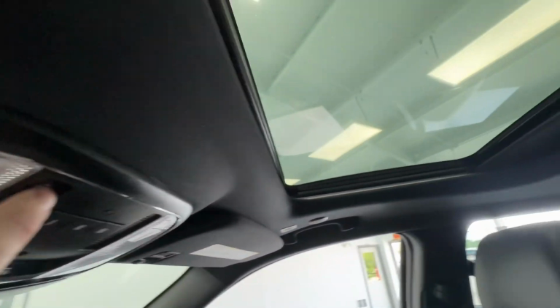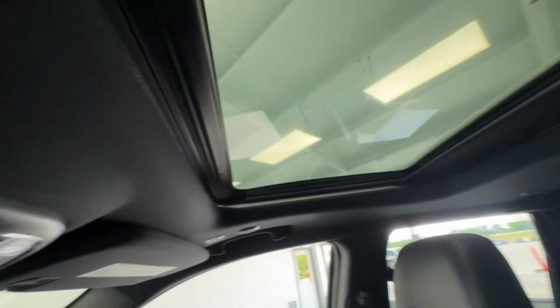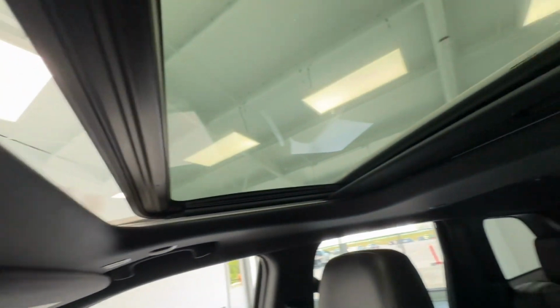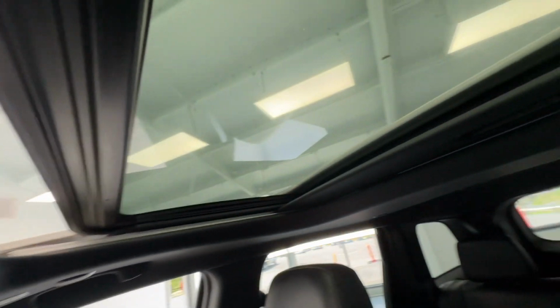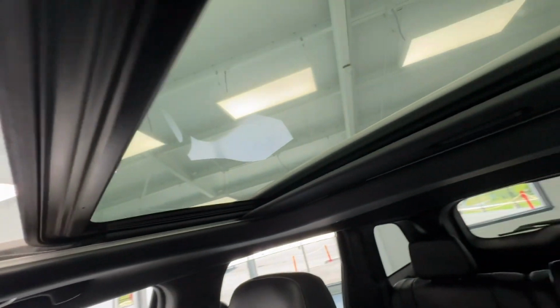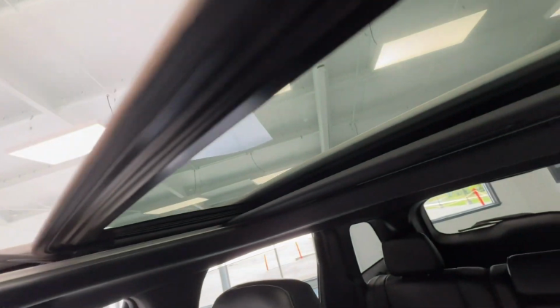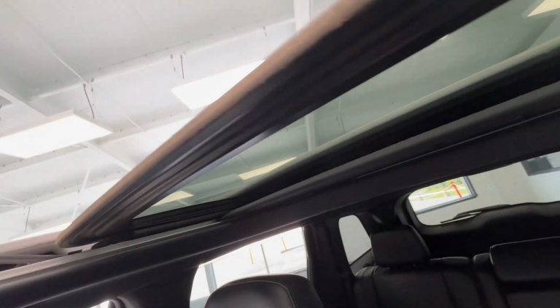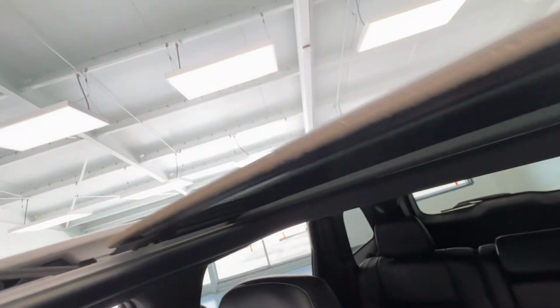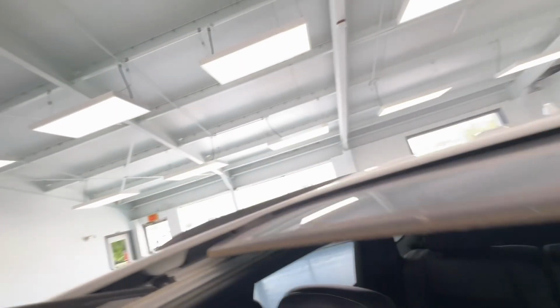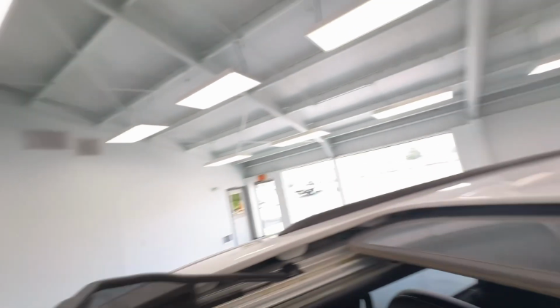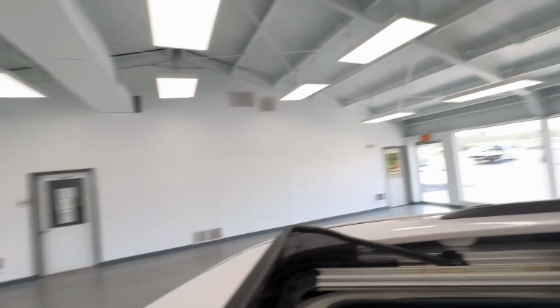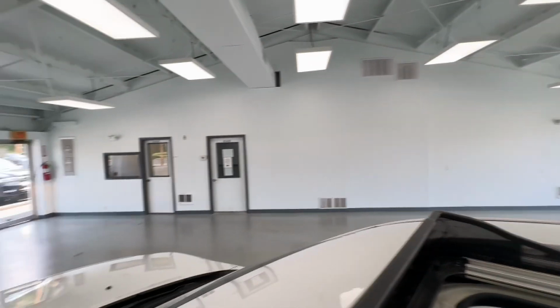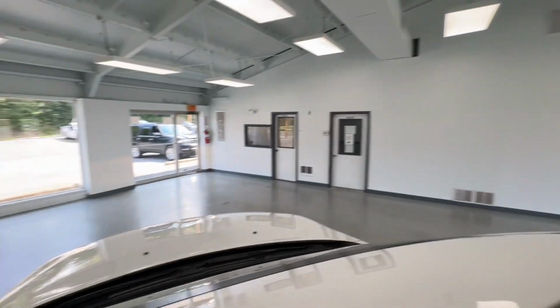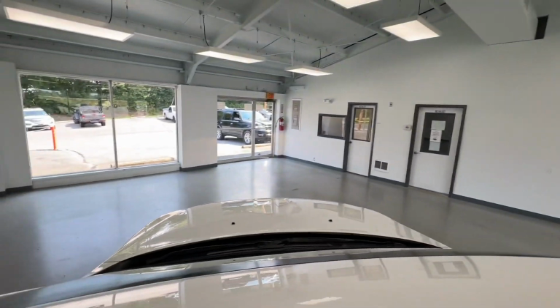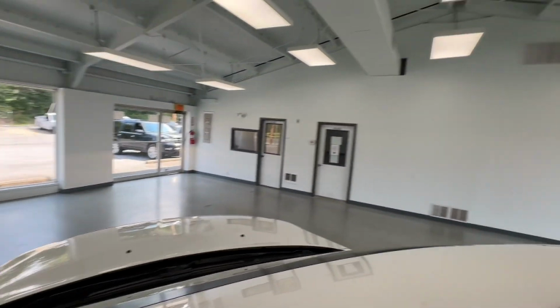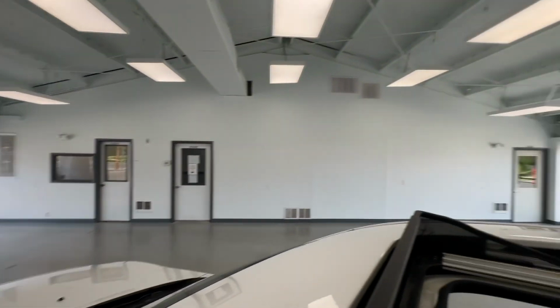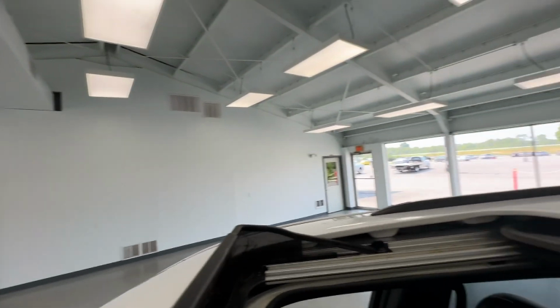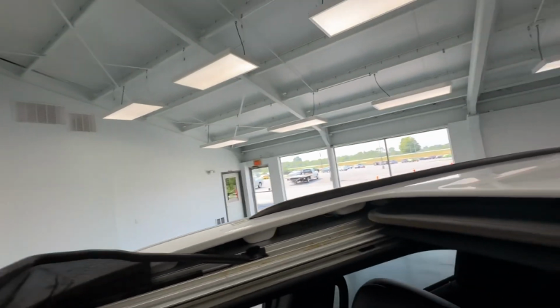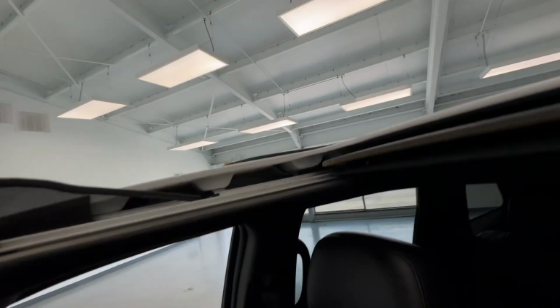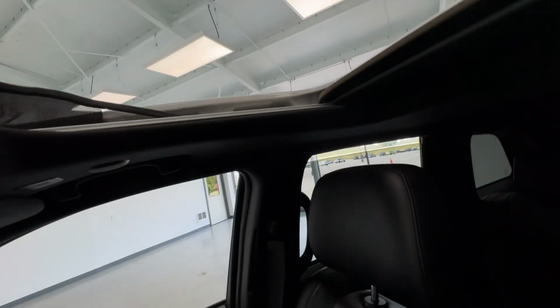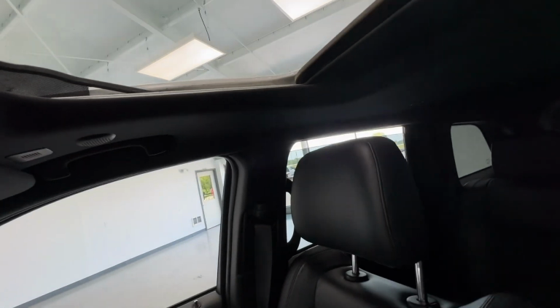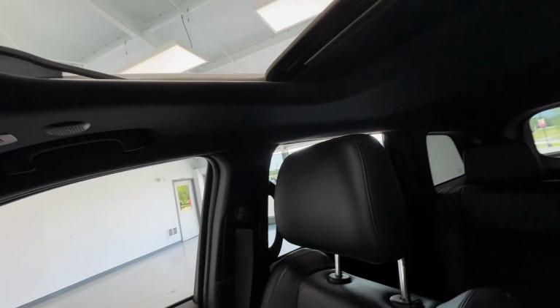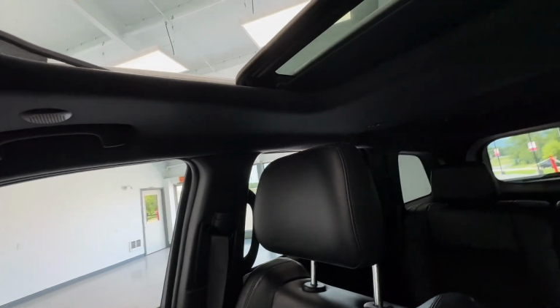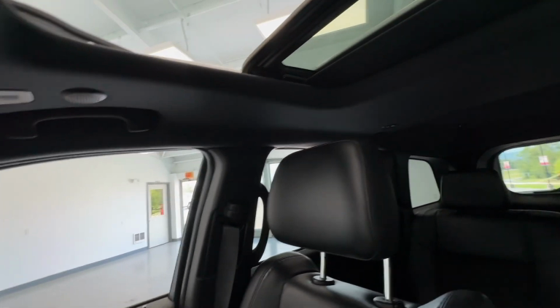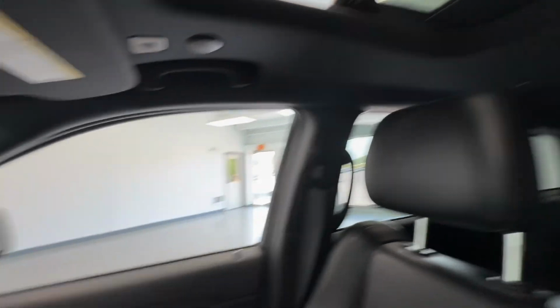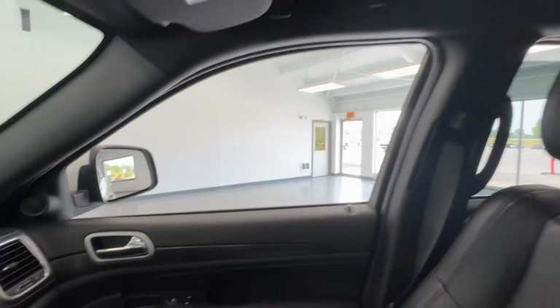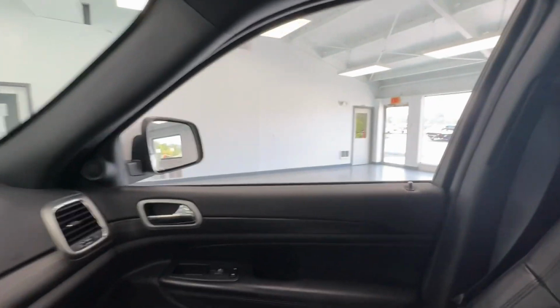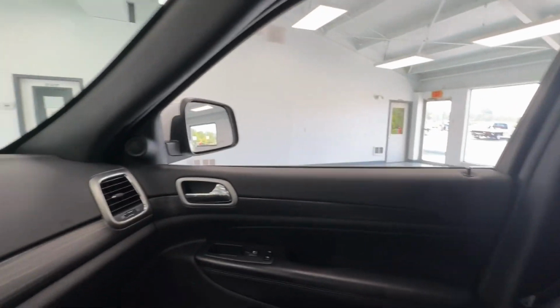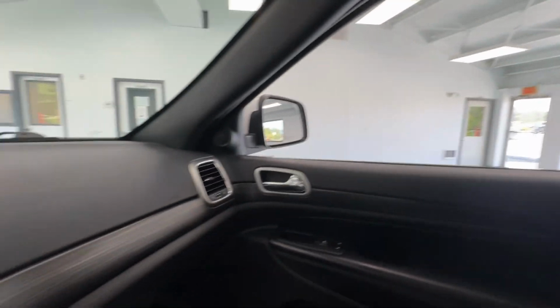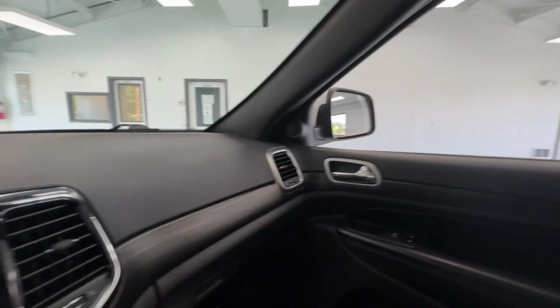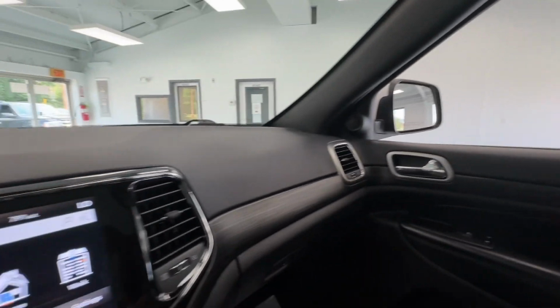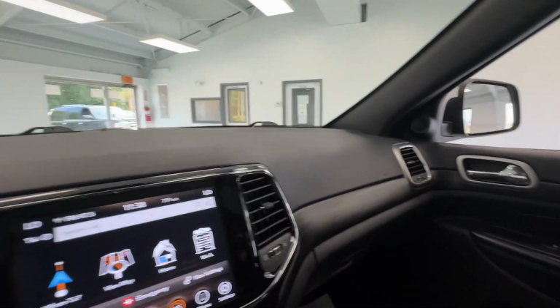Looking up, you will have your mounted controls on your roof. I want to show you that the sunroof is operational — let's take a peek. Check it out guys, how beautiful is that! I love a sunroof.